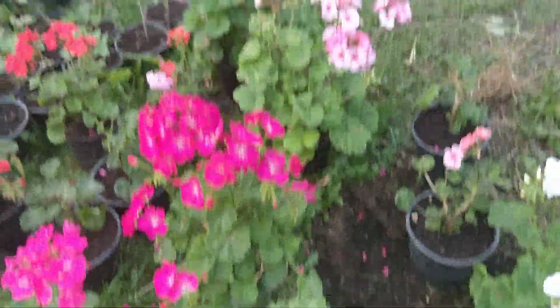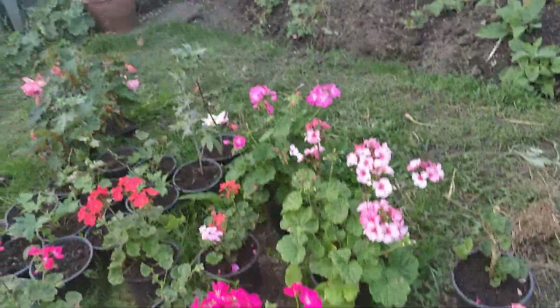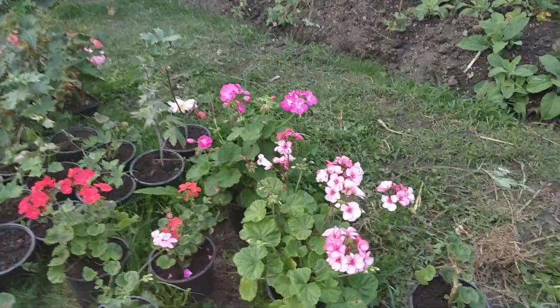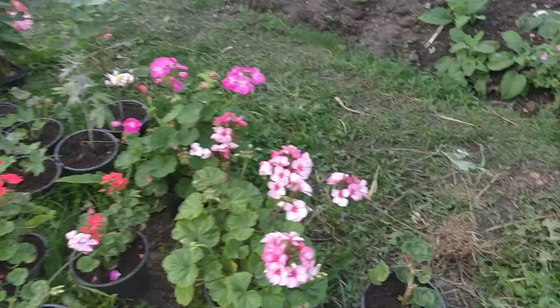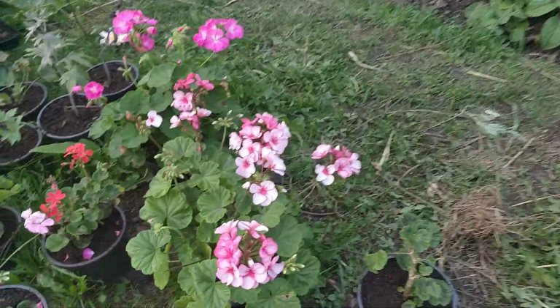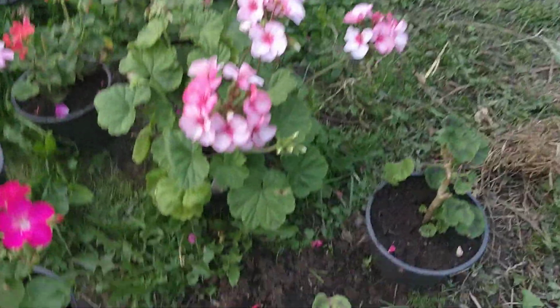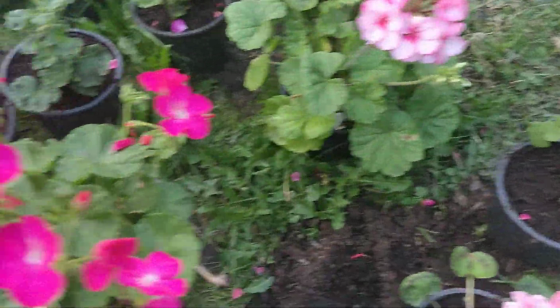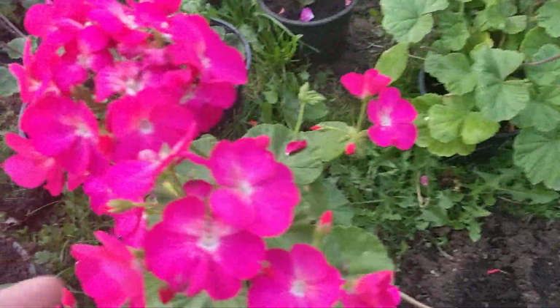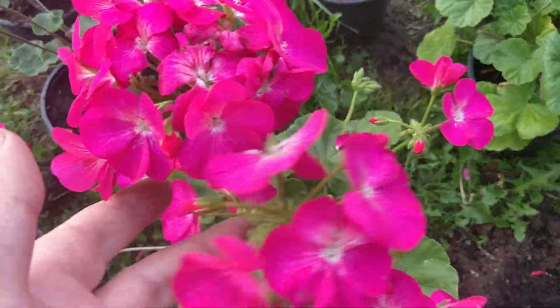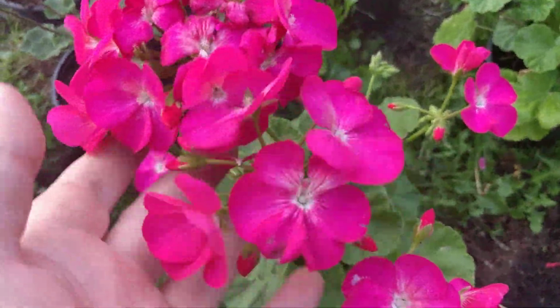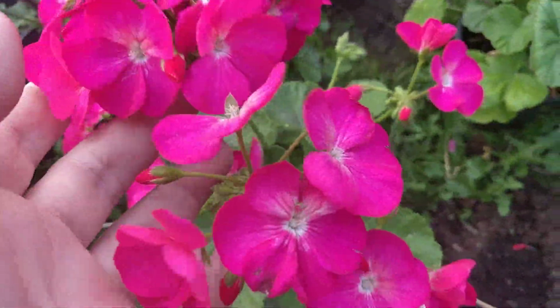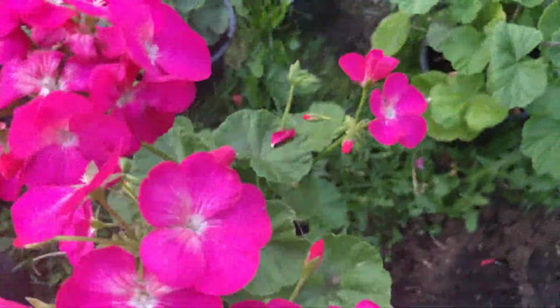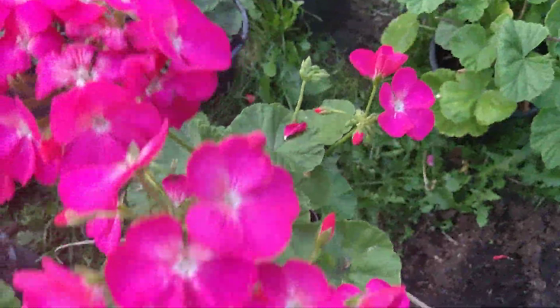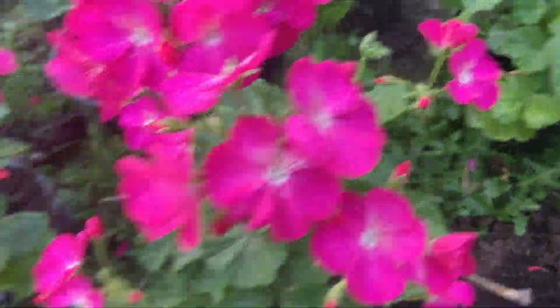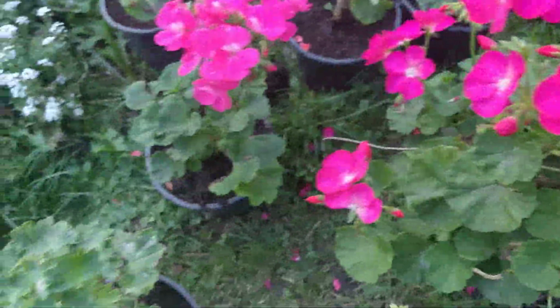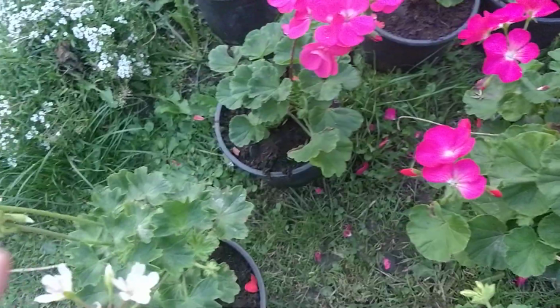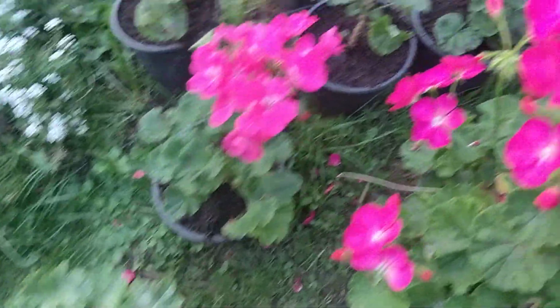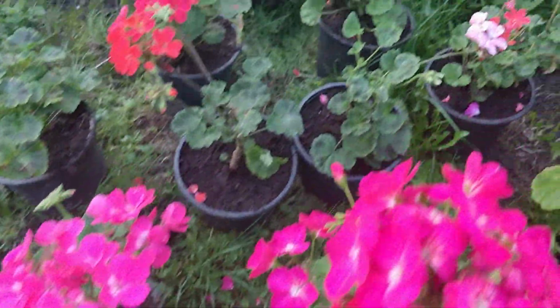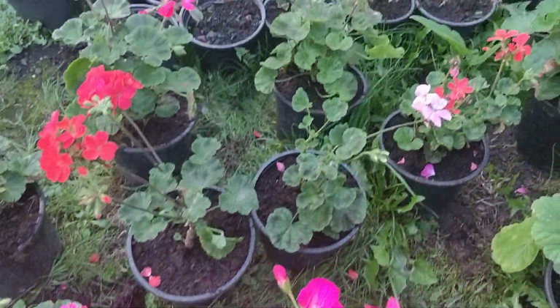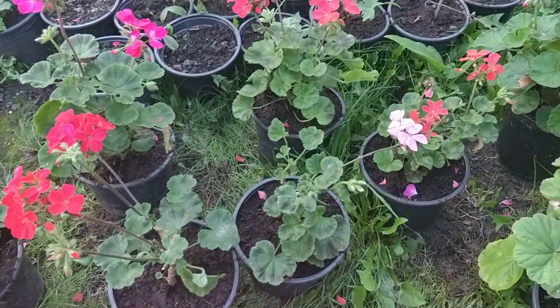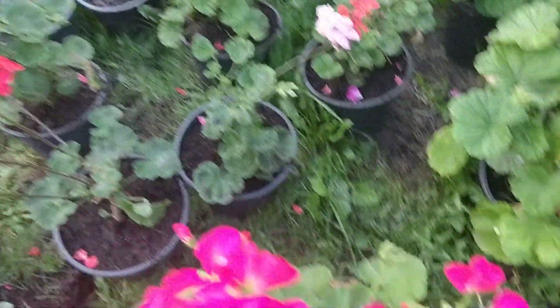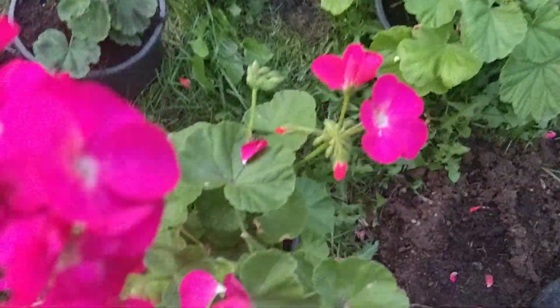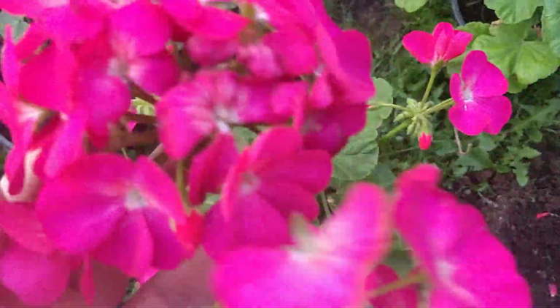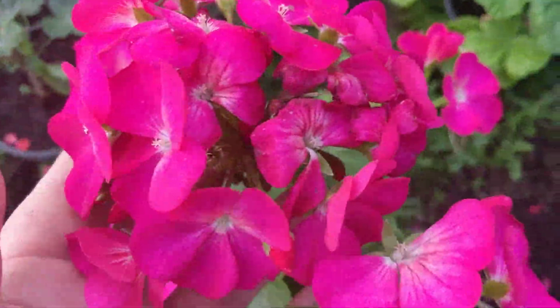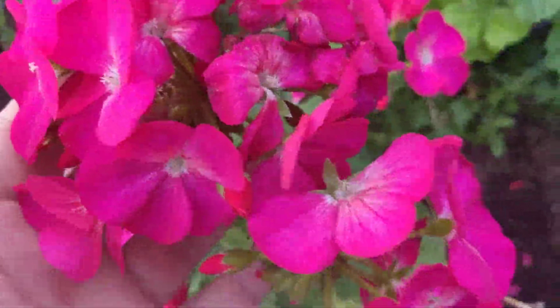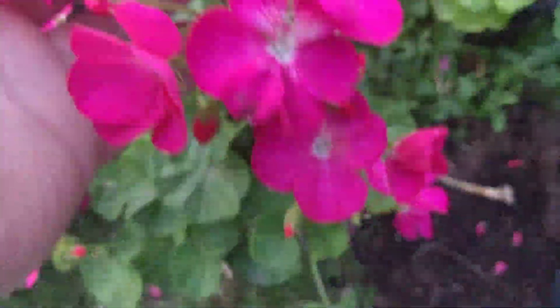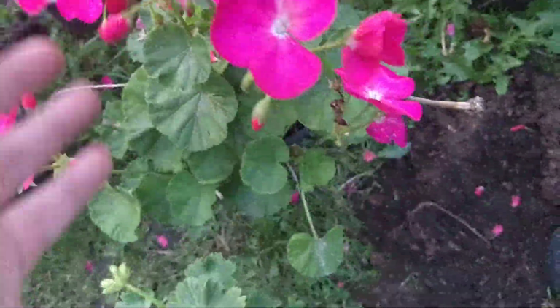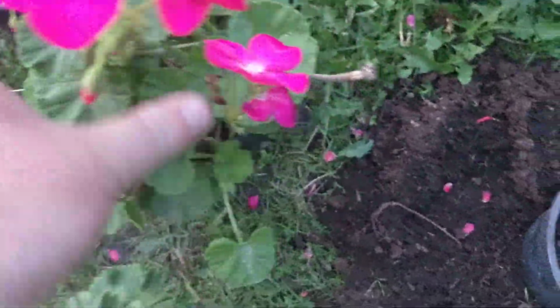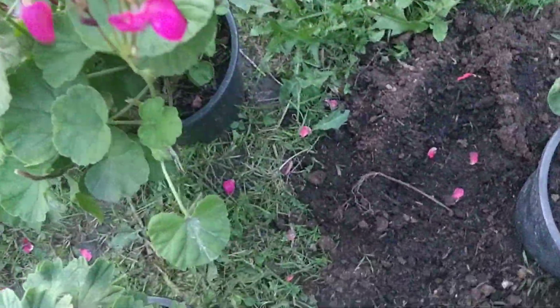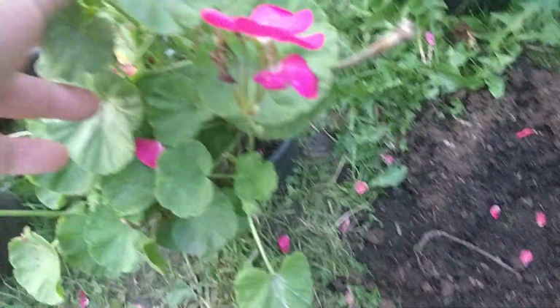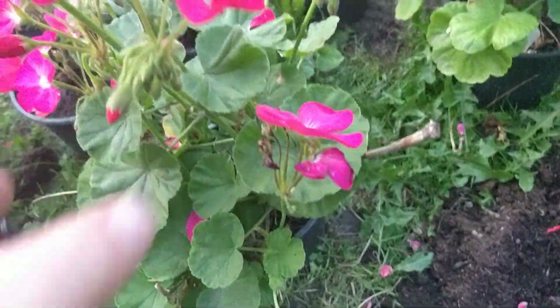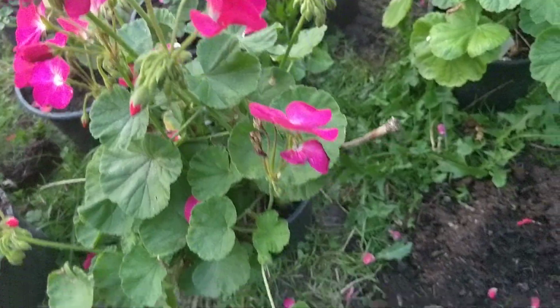I've got three here. This is the second year — look at the difference. These are the first year ones, this is year two. Look at the size of those beauties.